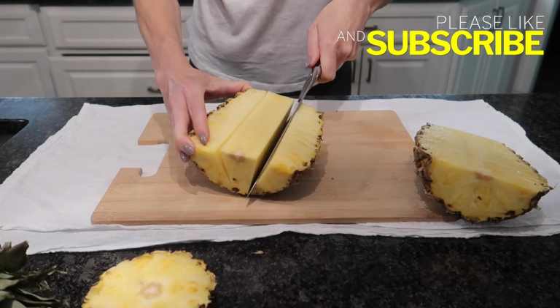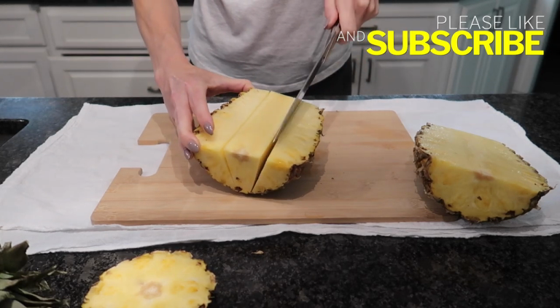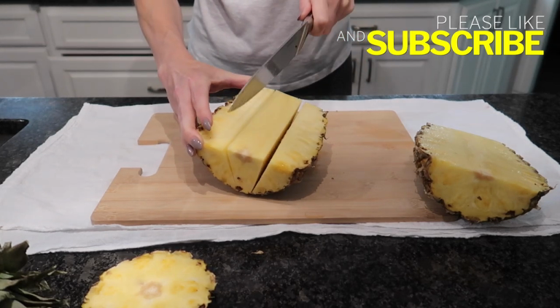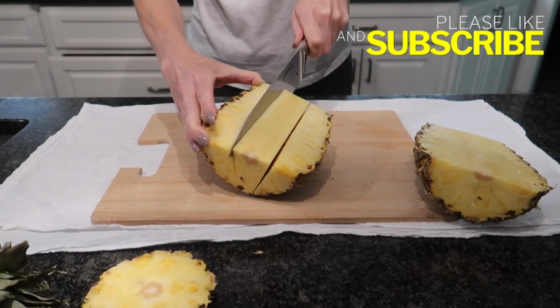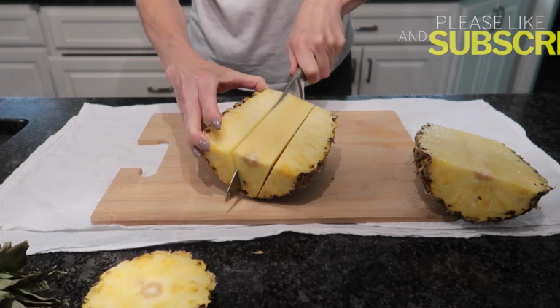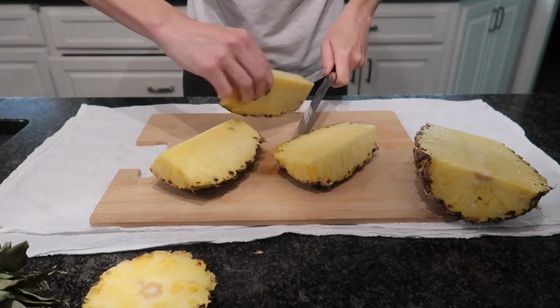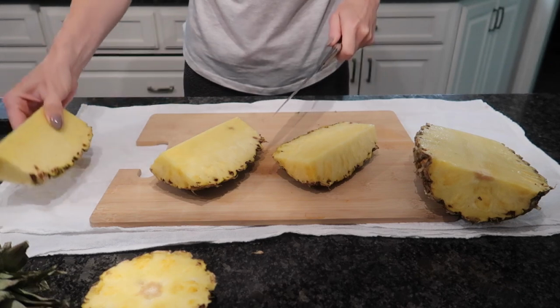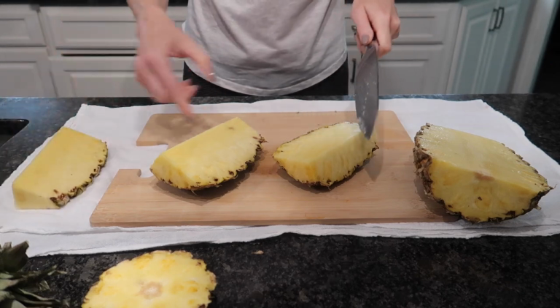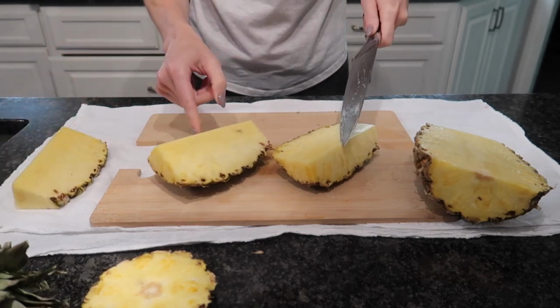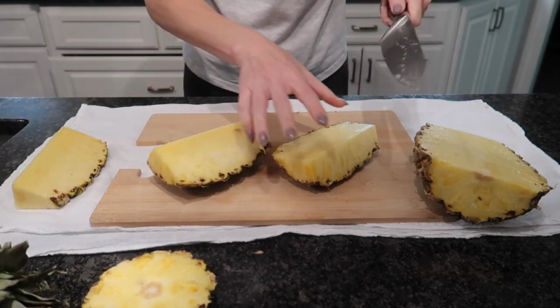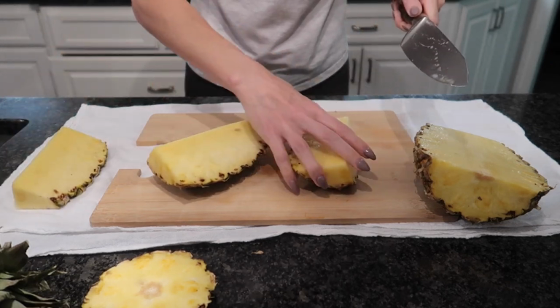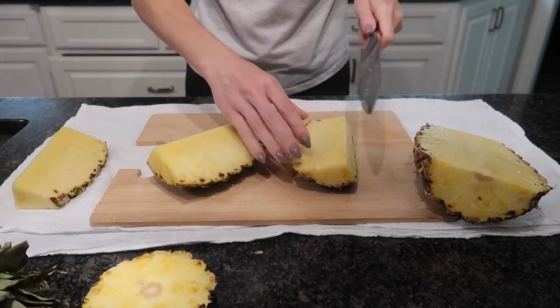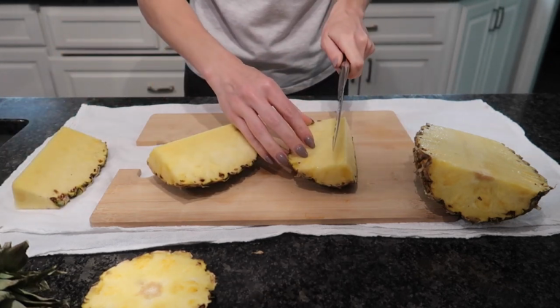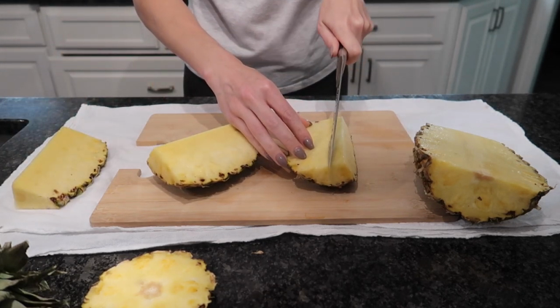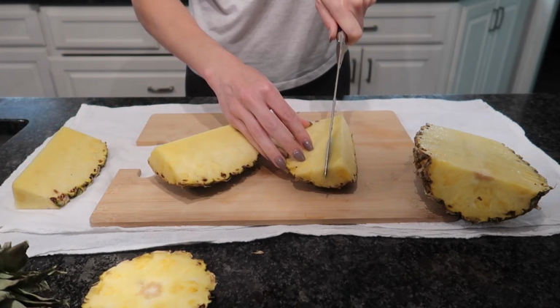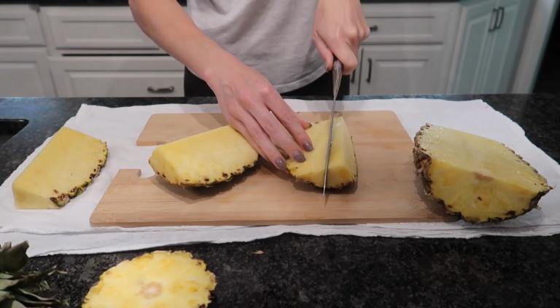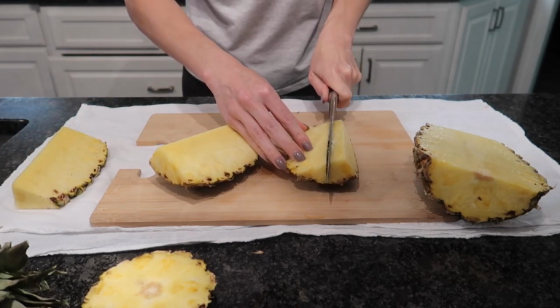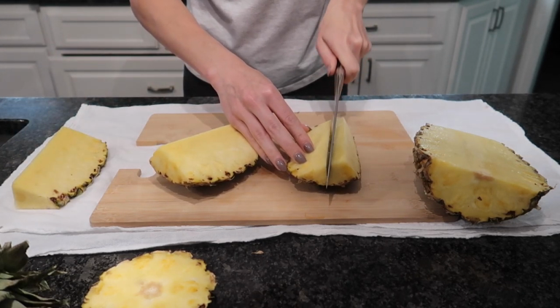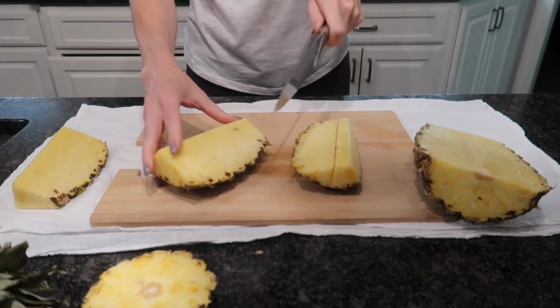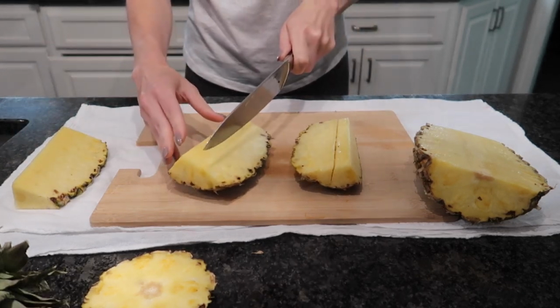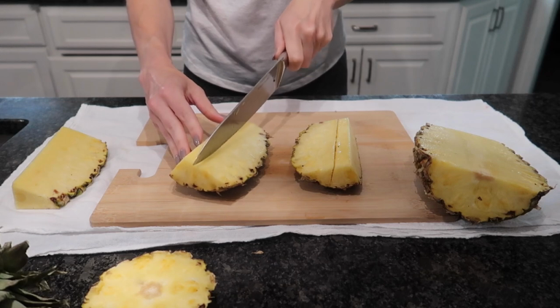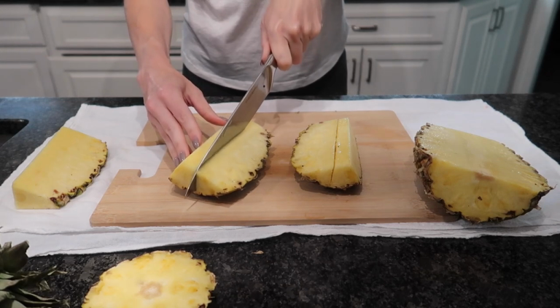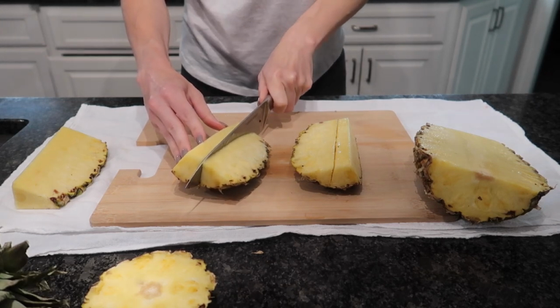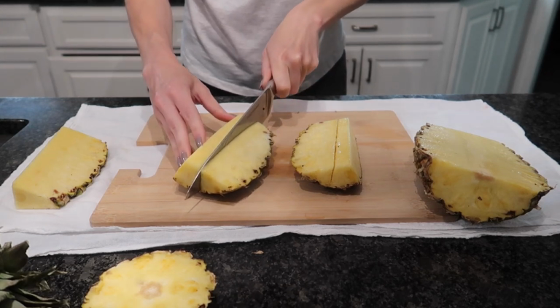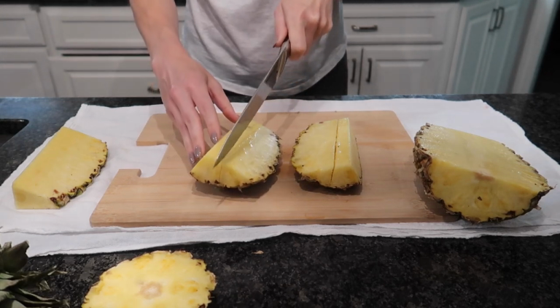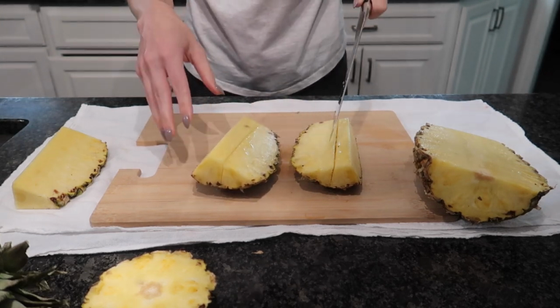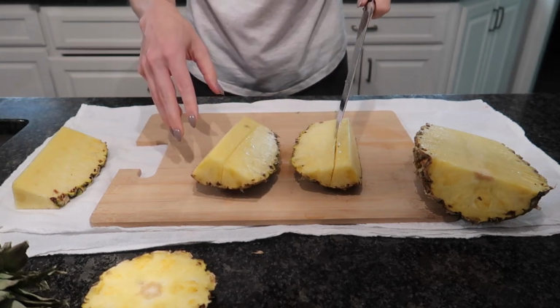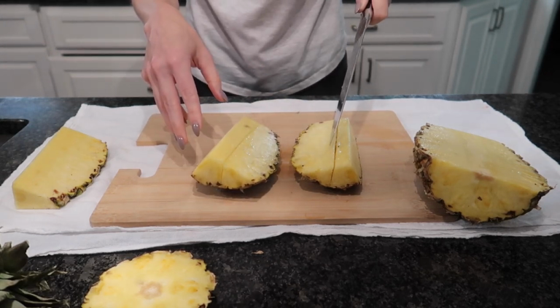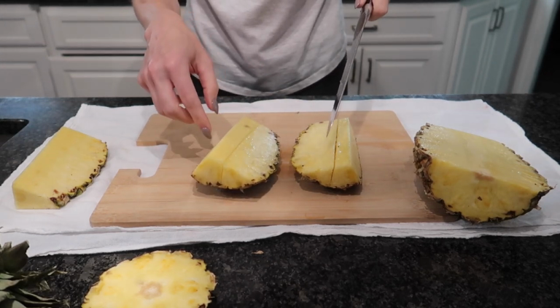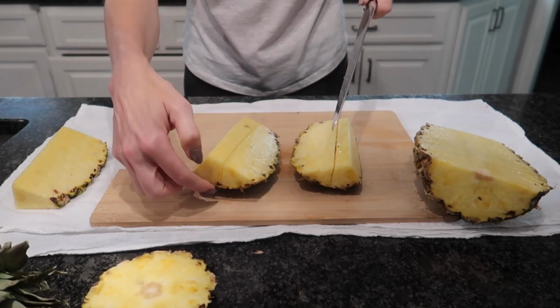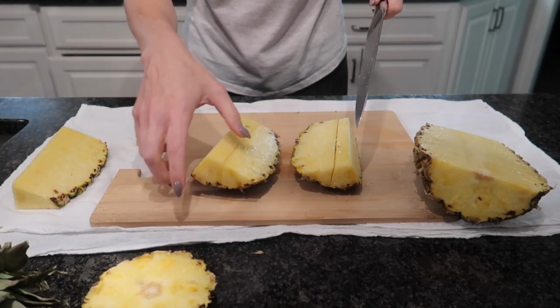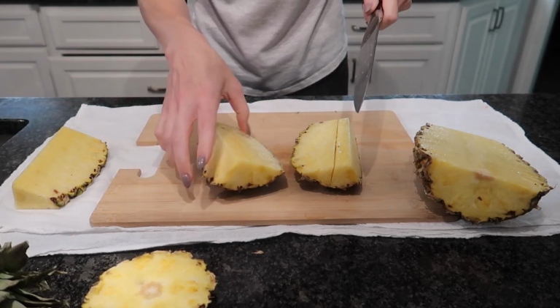Just get that on out of there. Now you have these two halves right here. So what I like to do is make a cut down here and a cut down here. You see I have not cut it all the way down through the bottom of it.